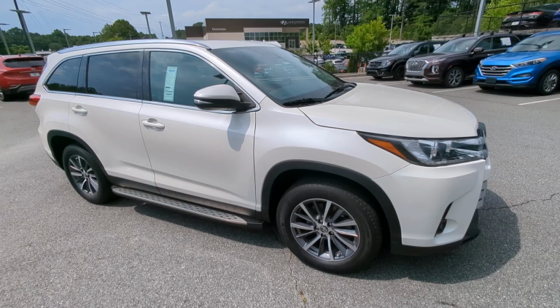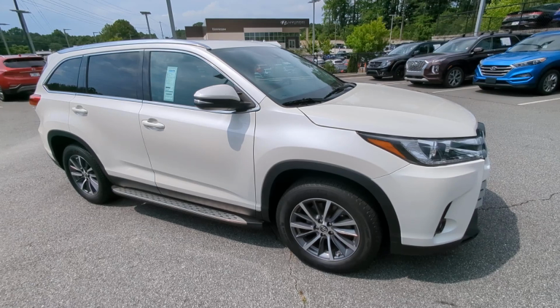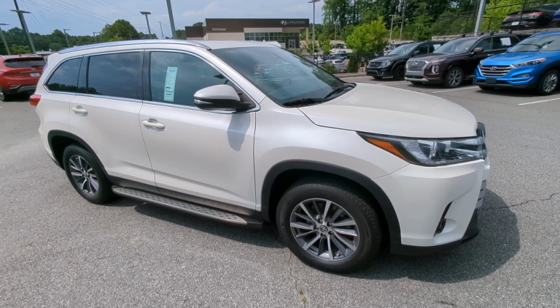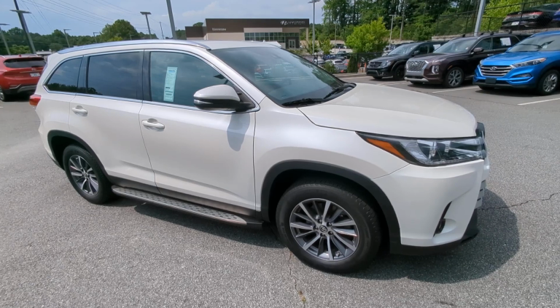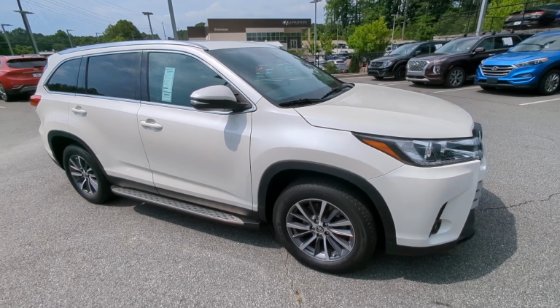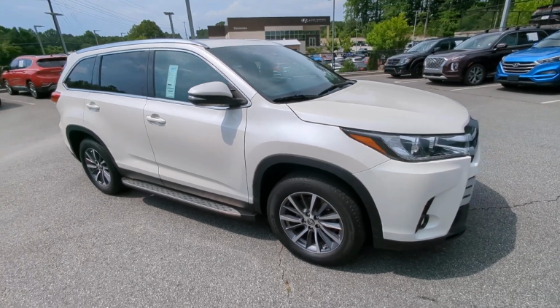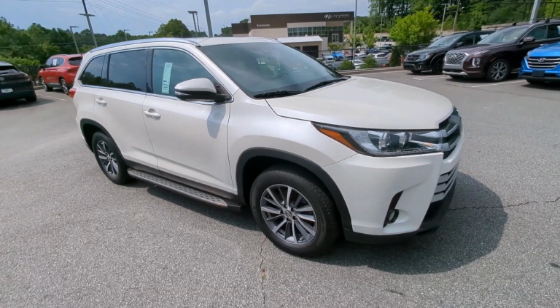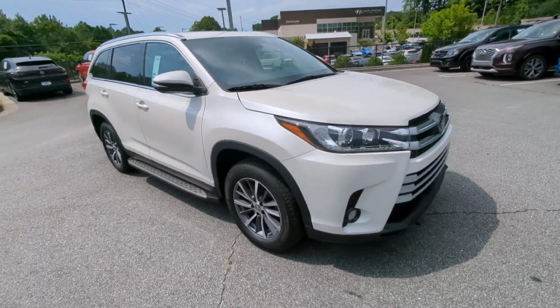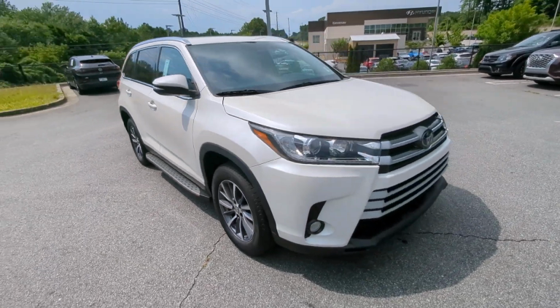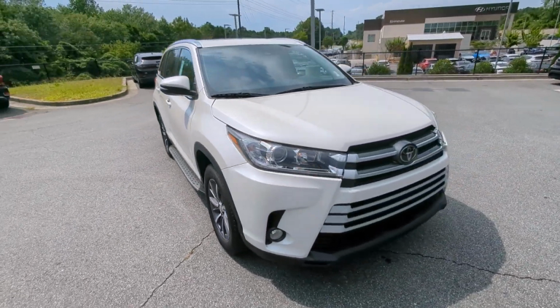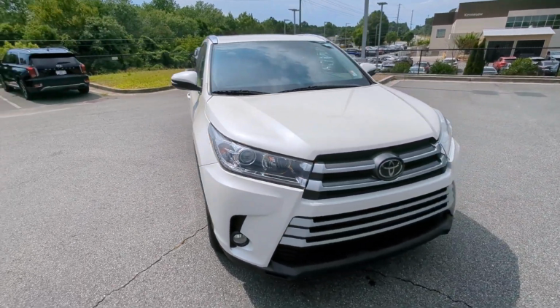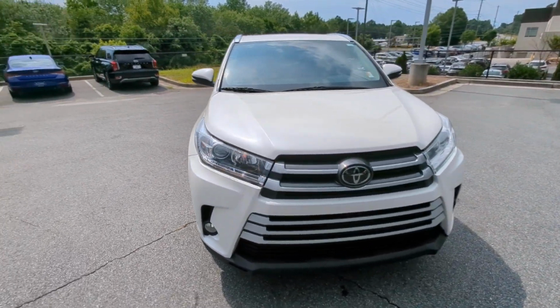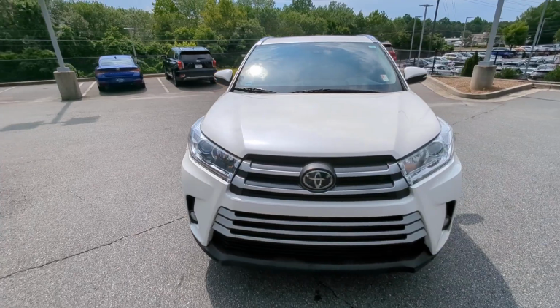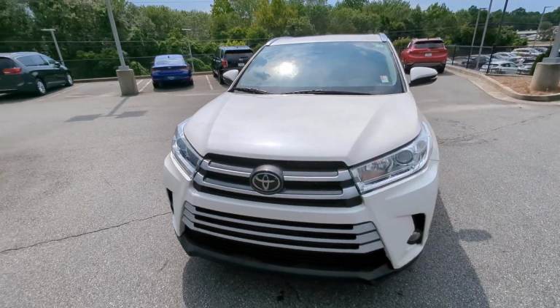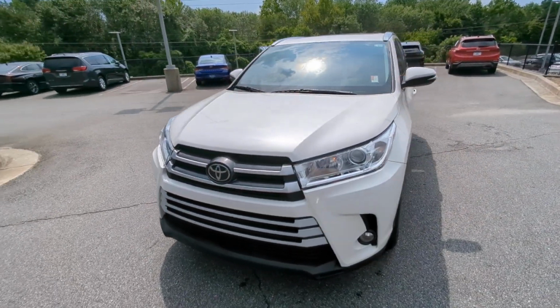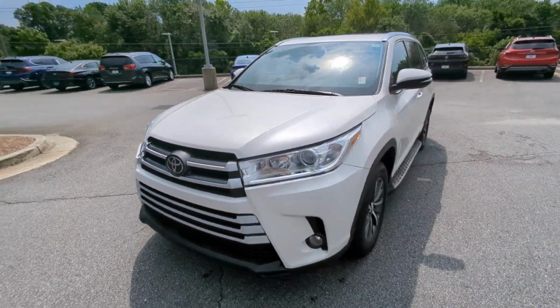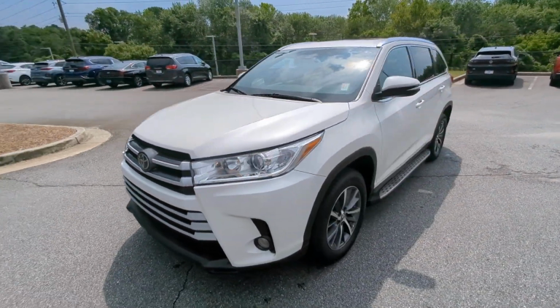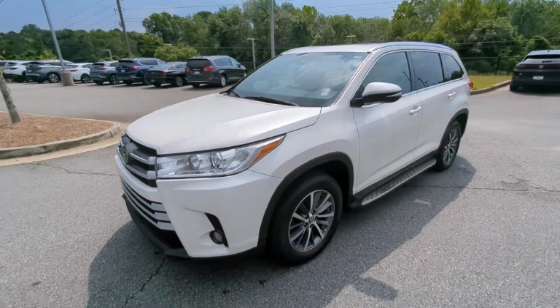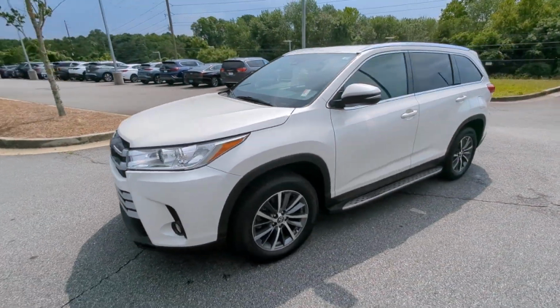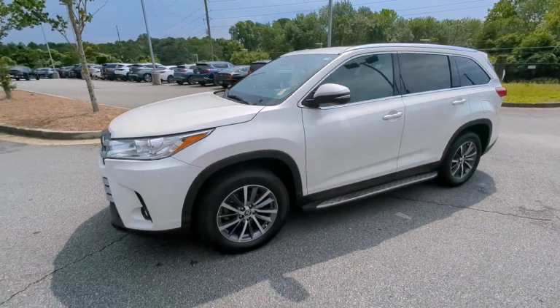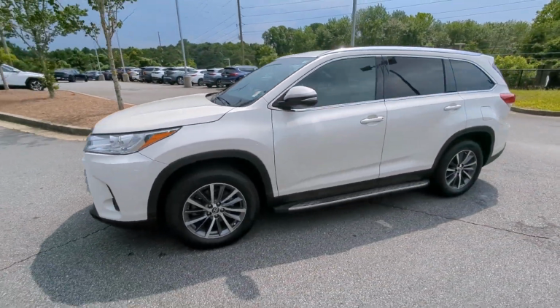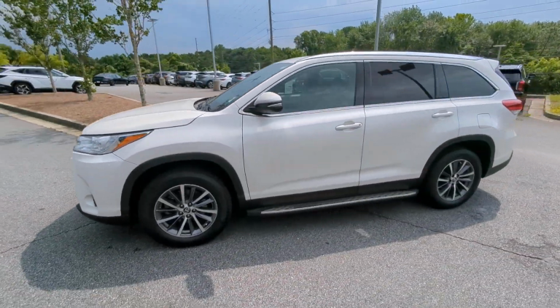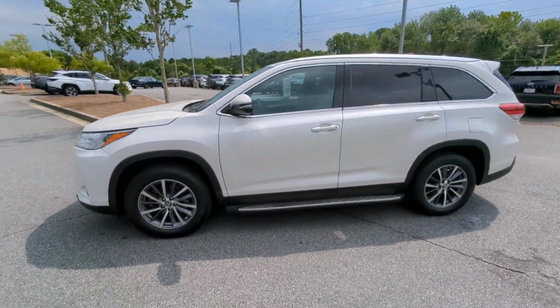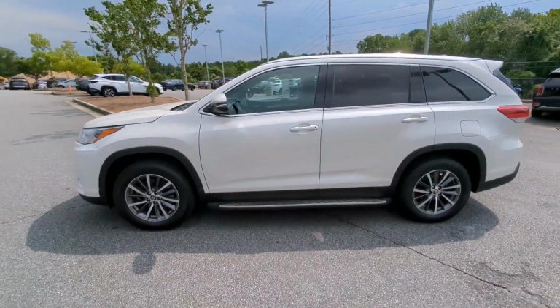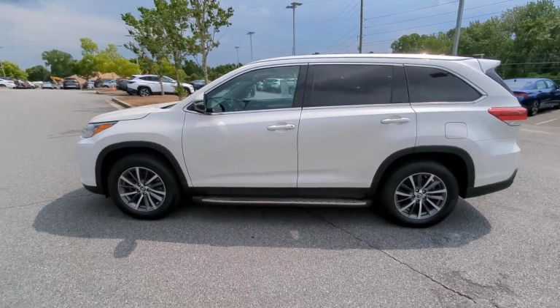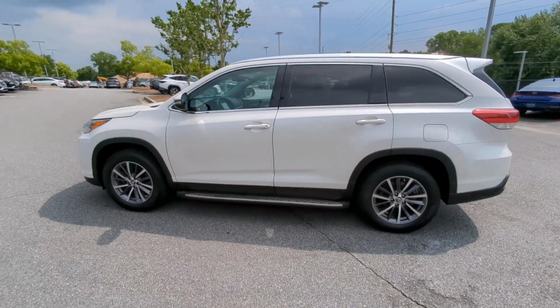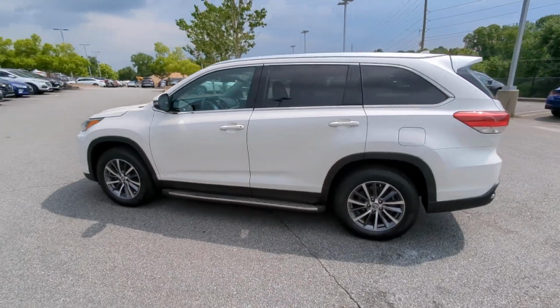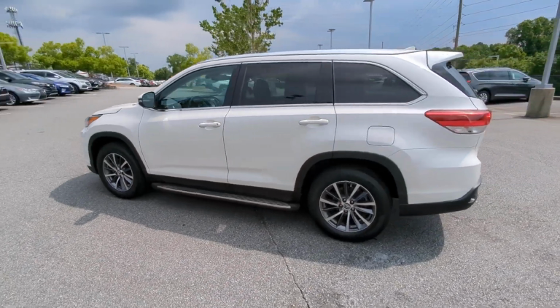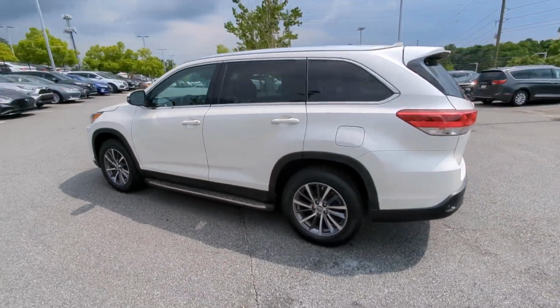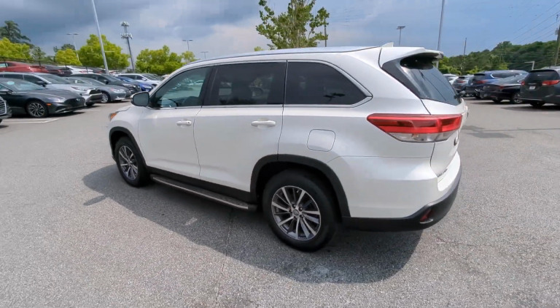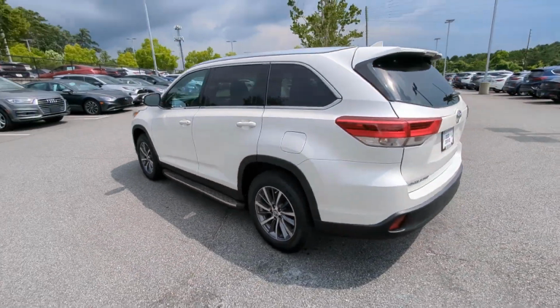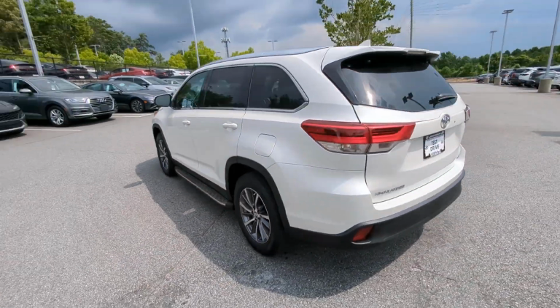Enjoy the view of this 2019 Toyota Highlander. This vehicle is an outstanding buy with fewer than 80,000 miles on the odometer. This smooth-riding, solidly-built Highlander is ready to meet your family's needs.